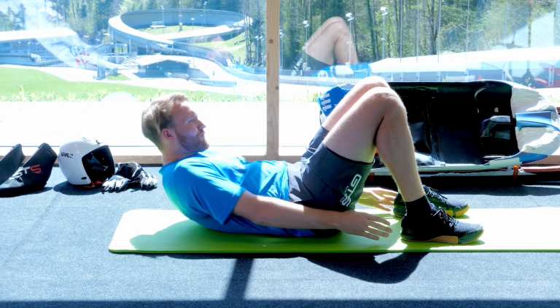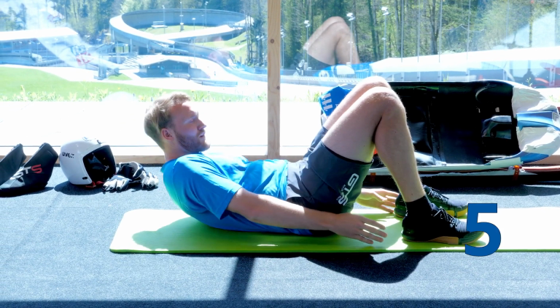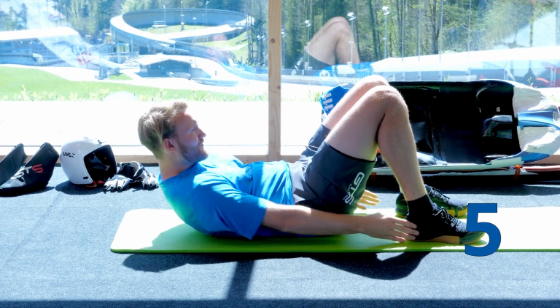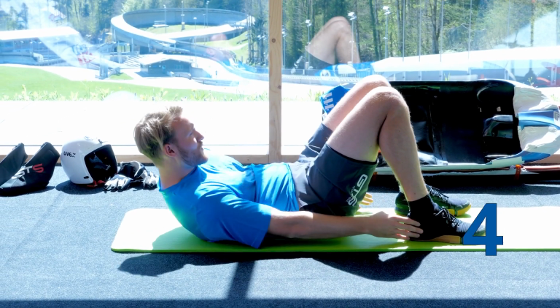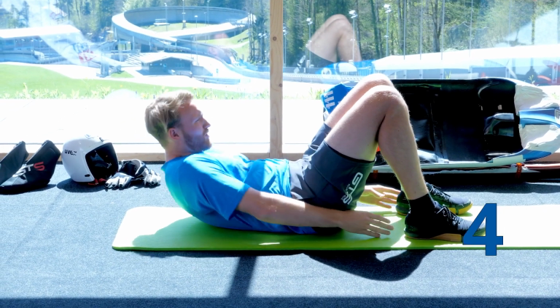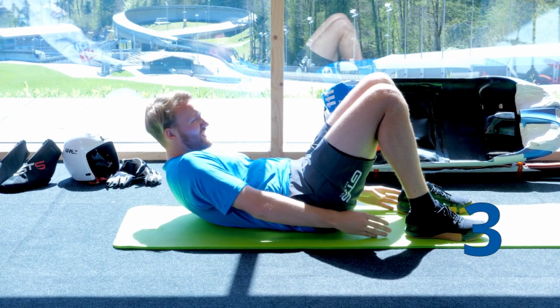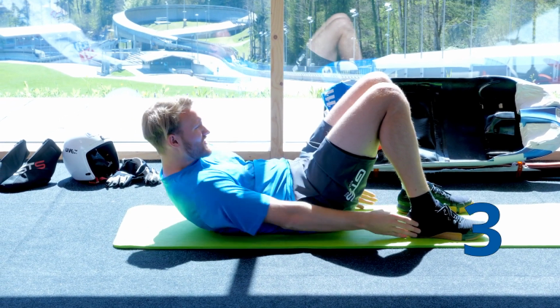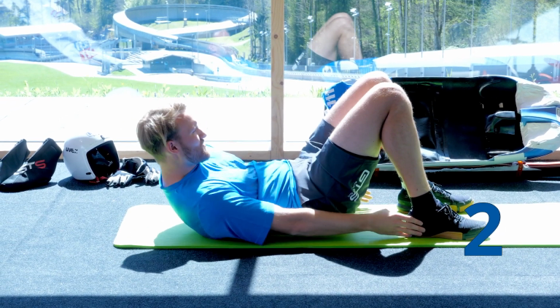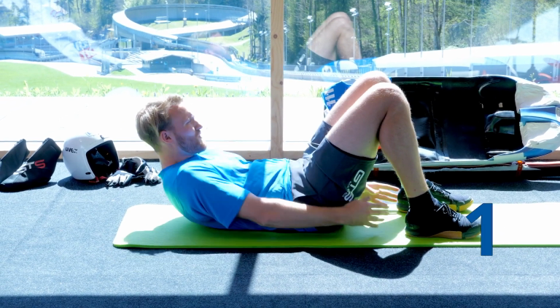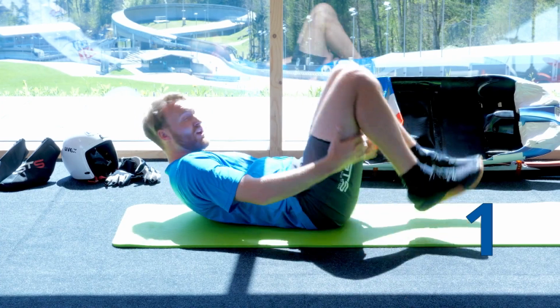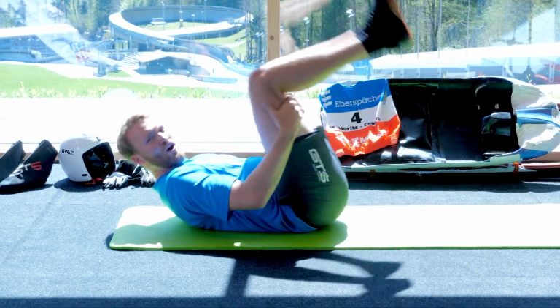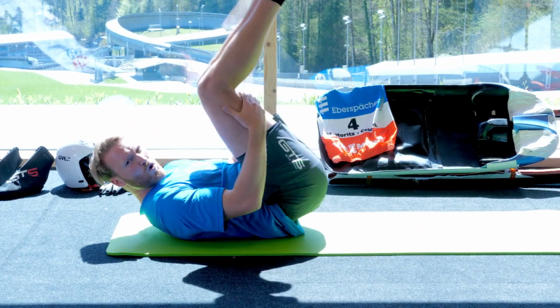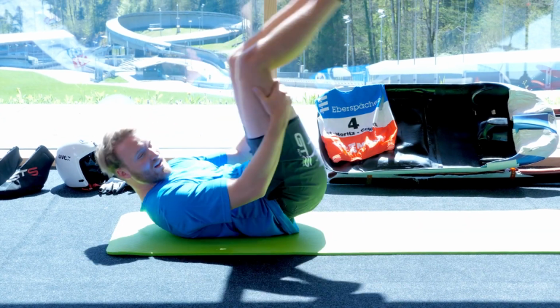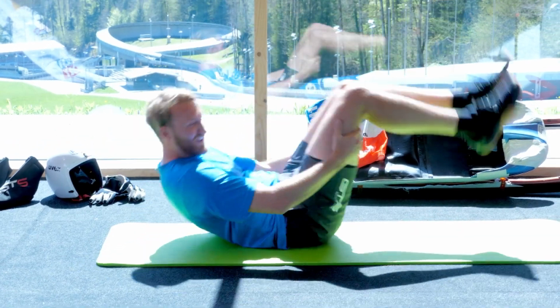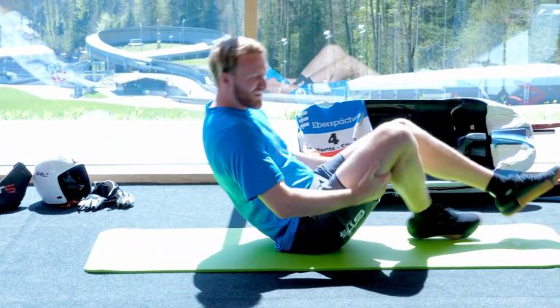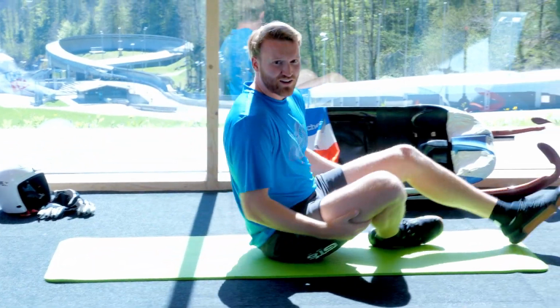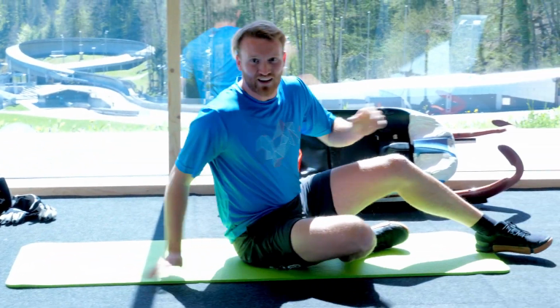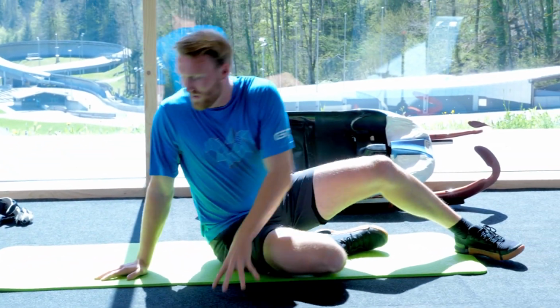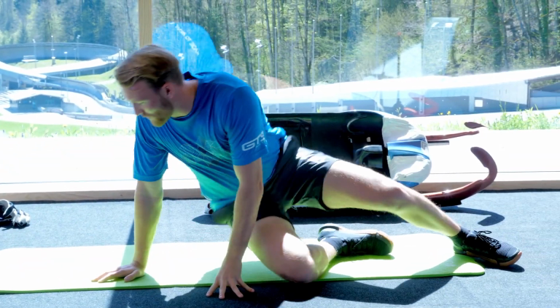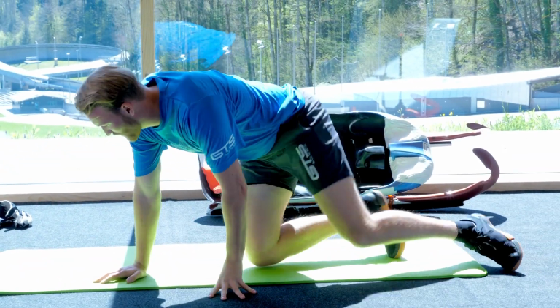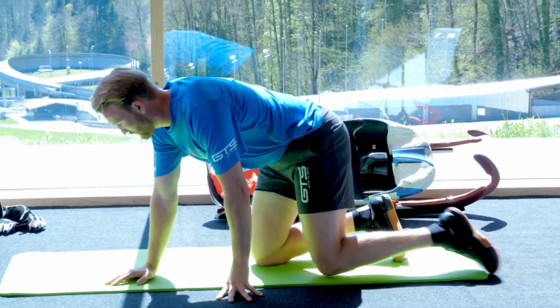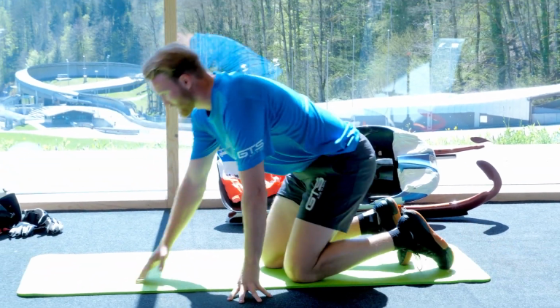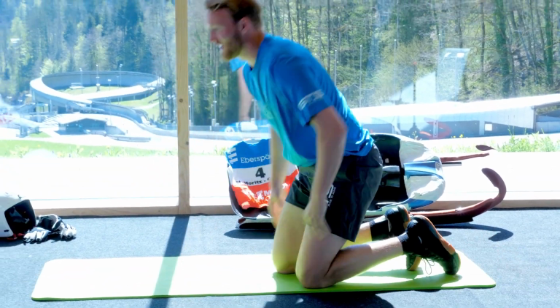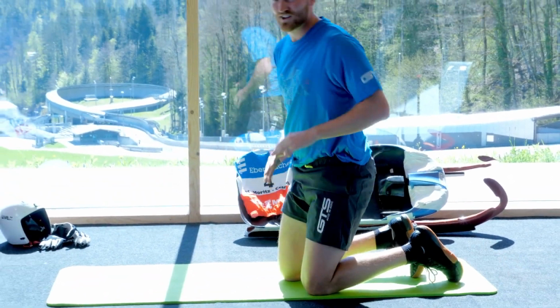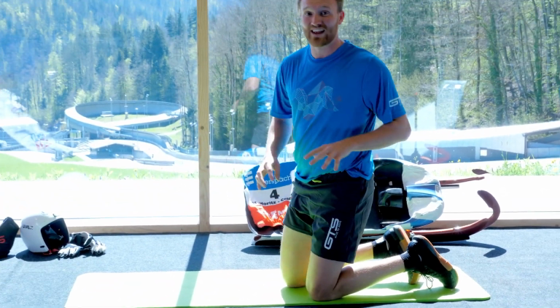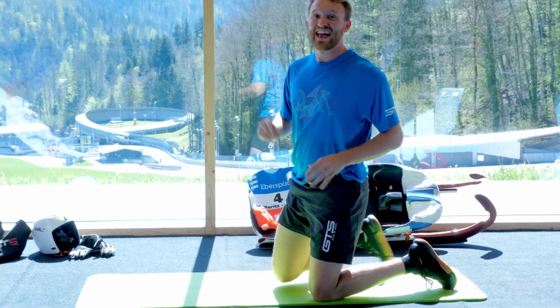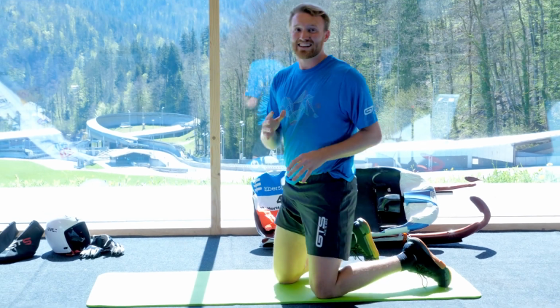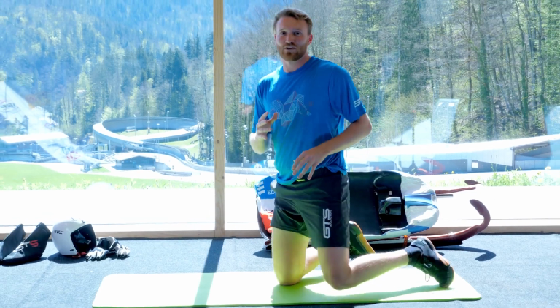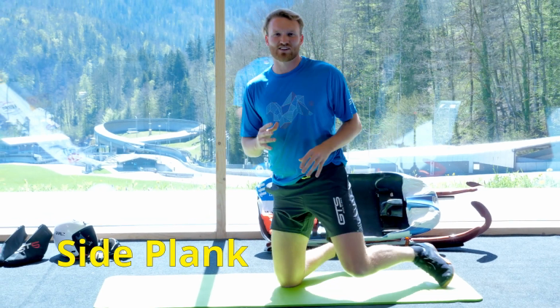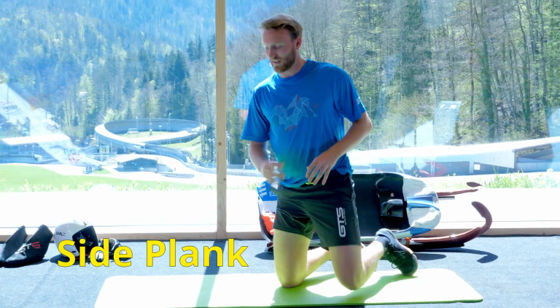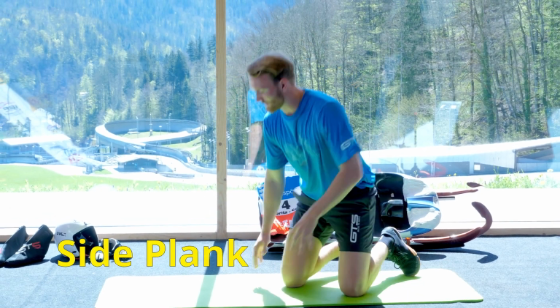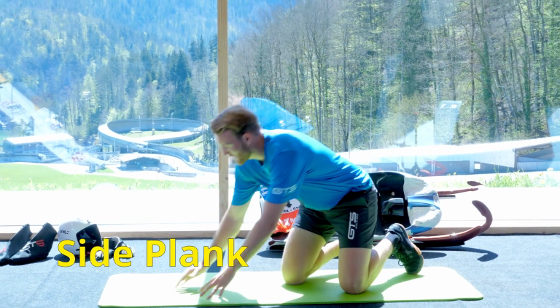Five, four, three, two, one. Okay, those five rounds are done. Now to the side plank, okay.